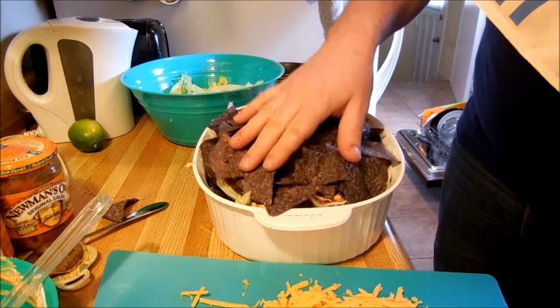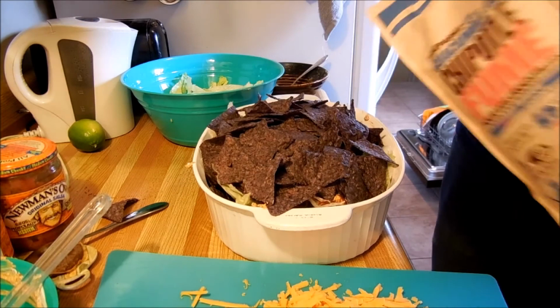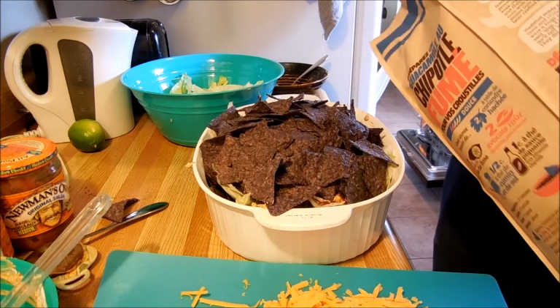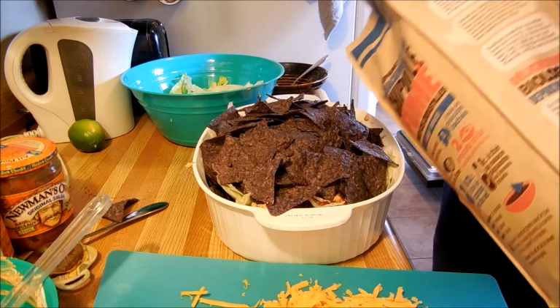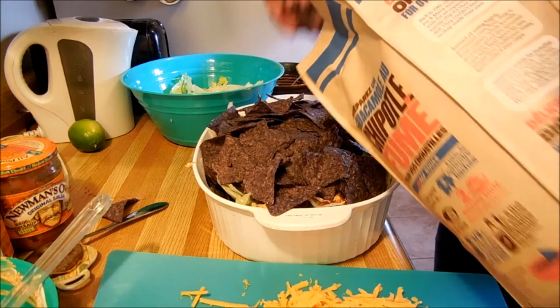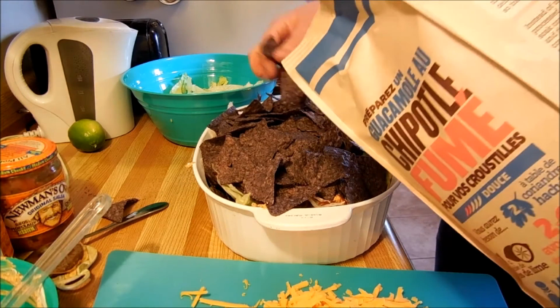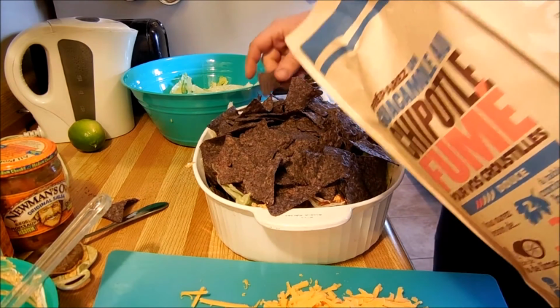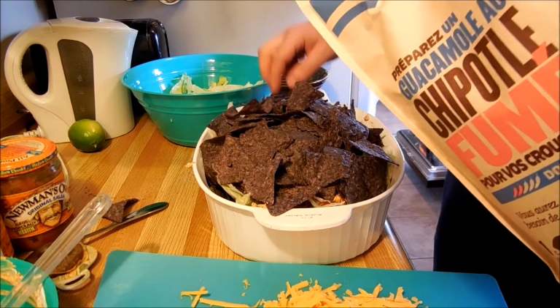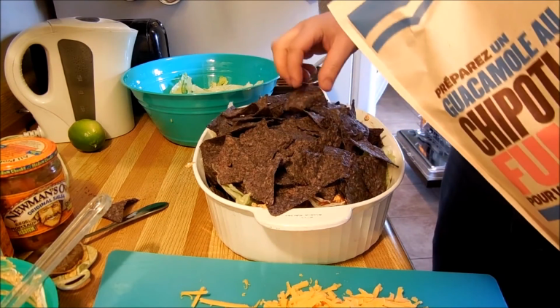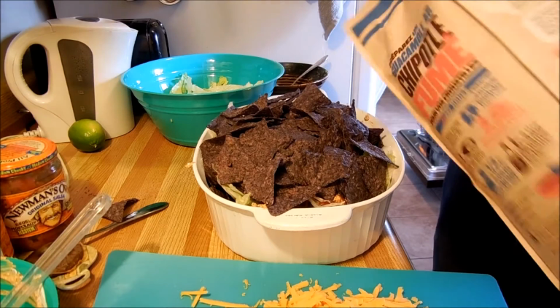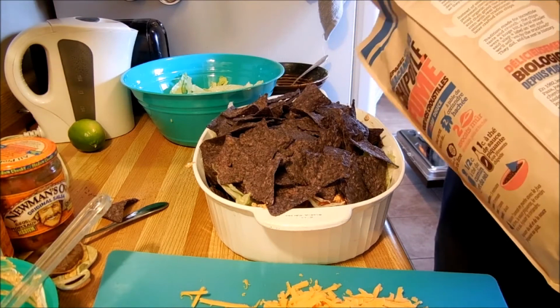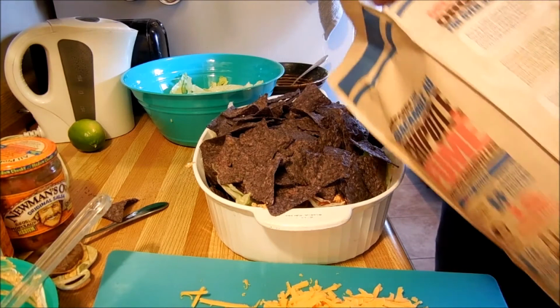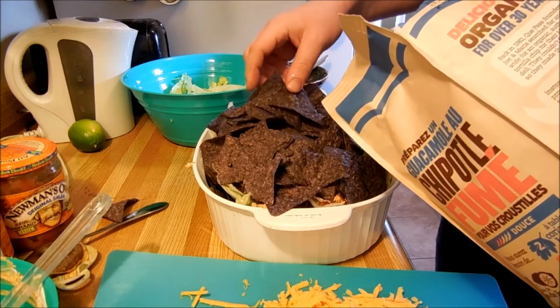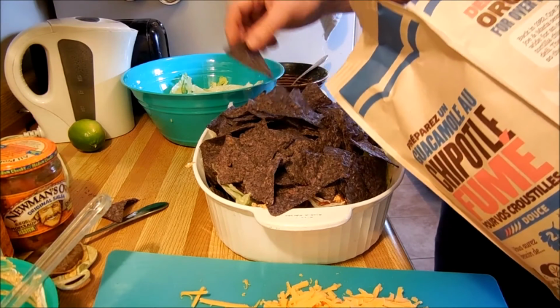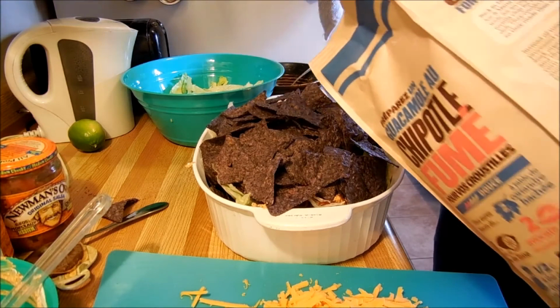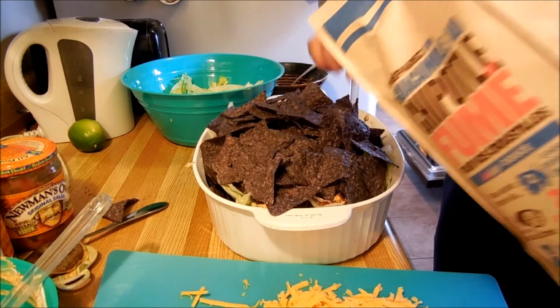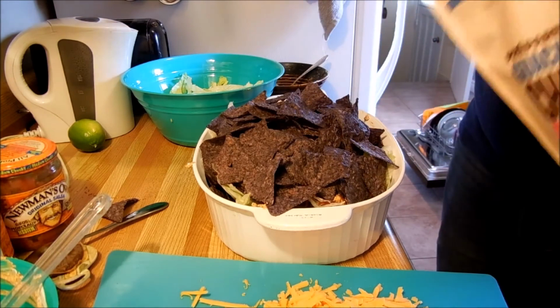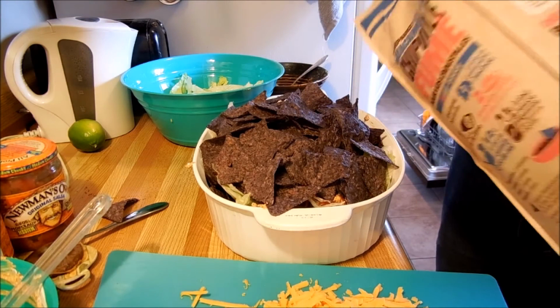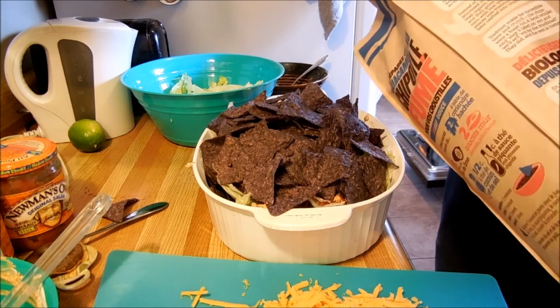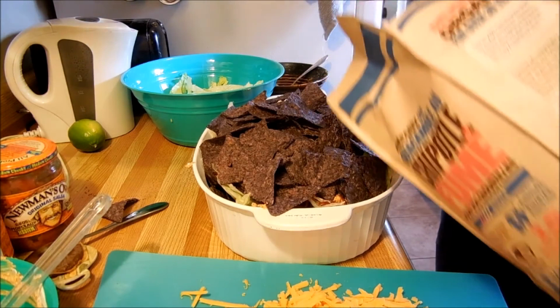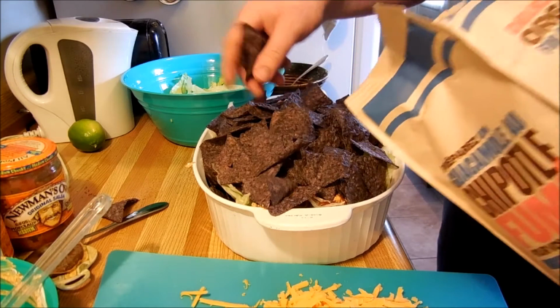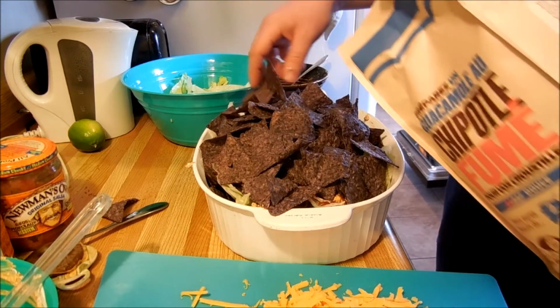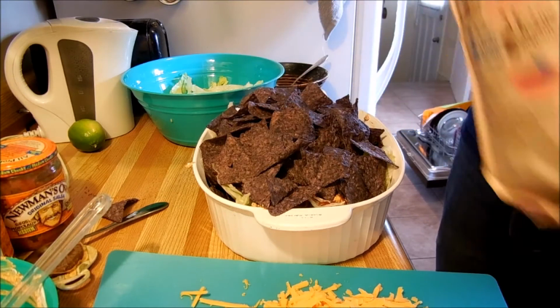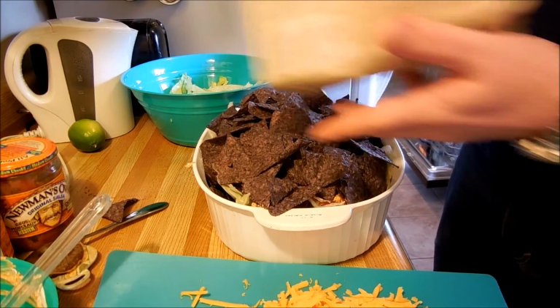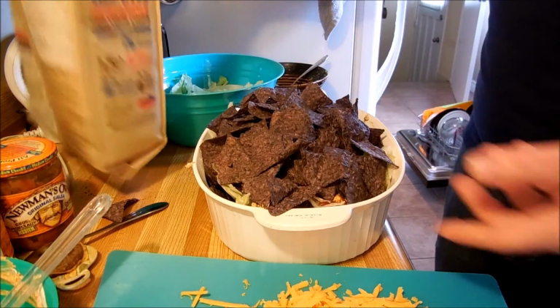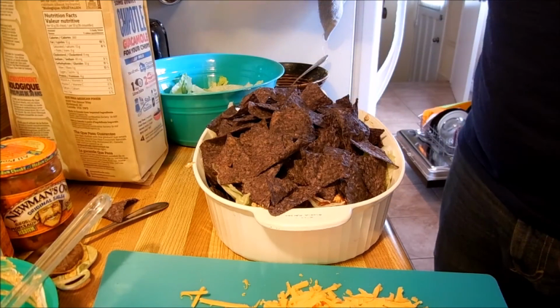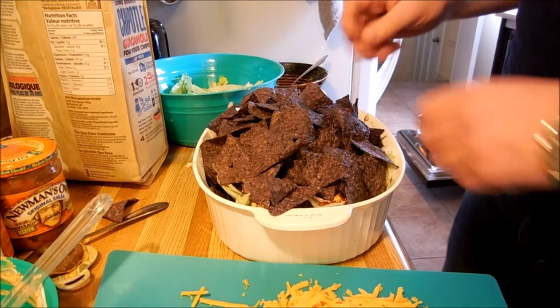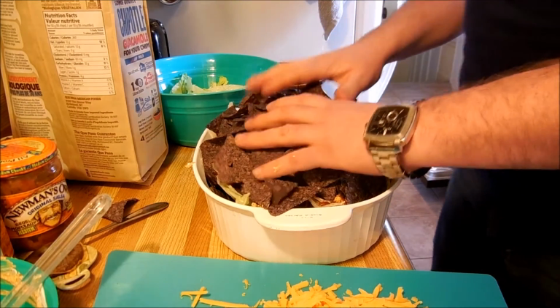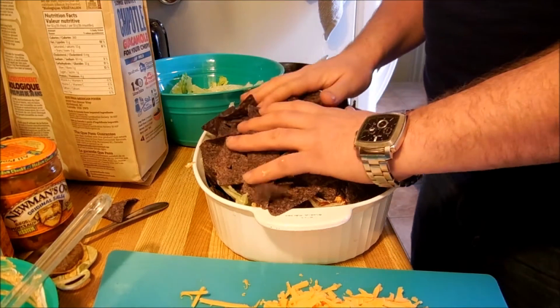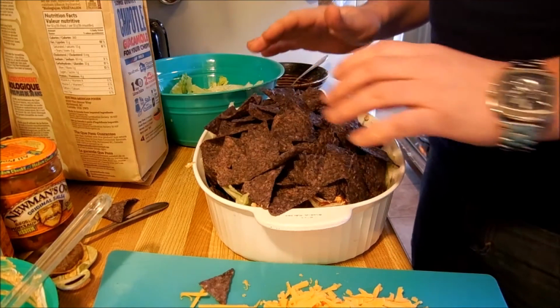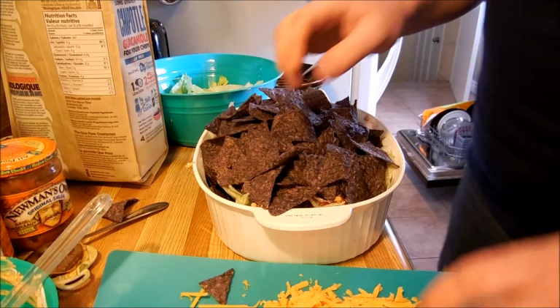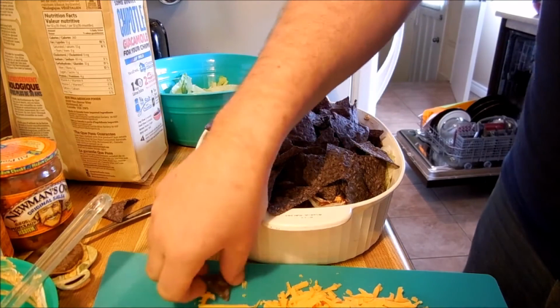I really enjoy using chips that aren't your generic yellow or beige. I like using blue or red because it looks exciting.